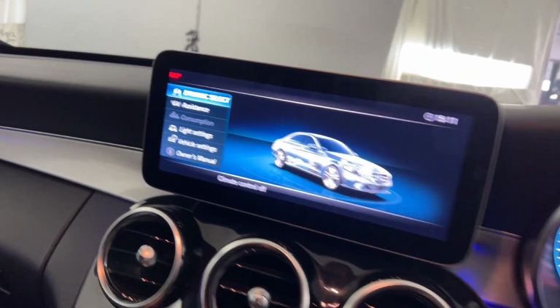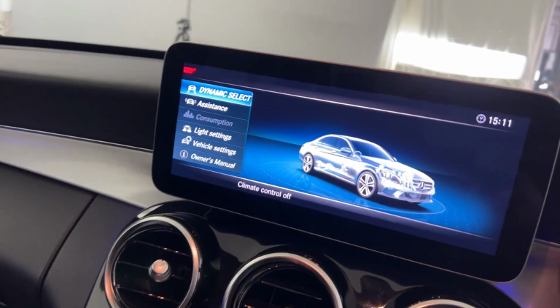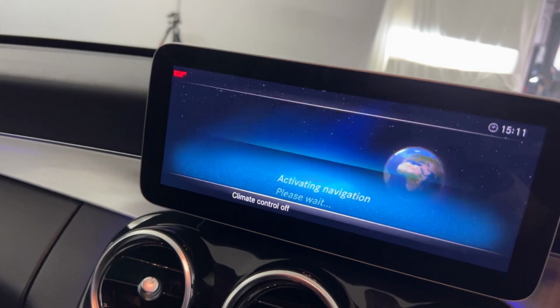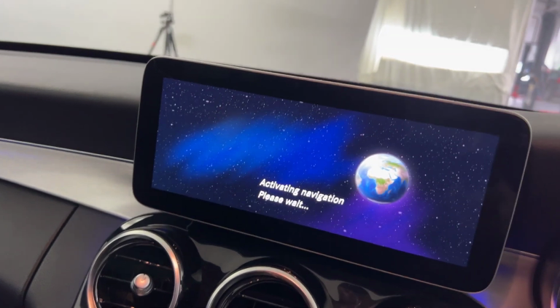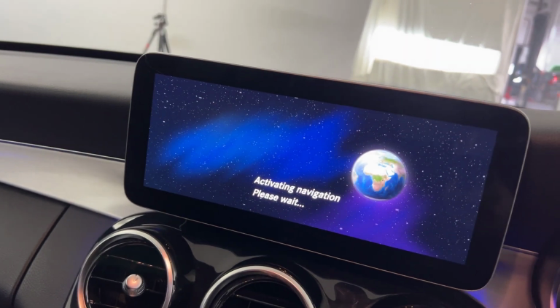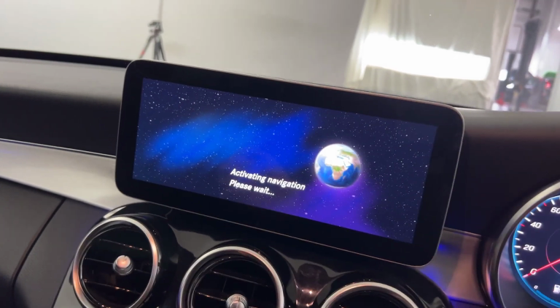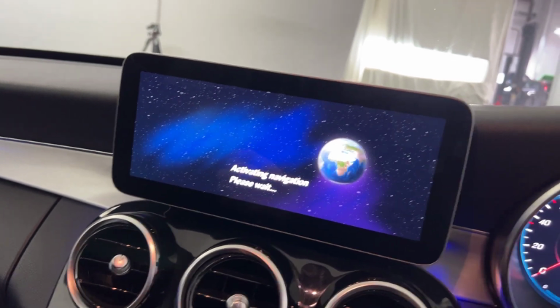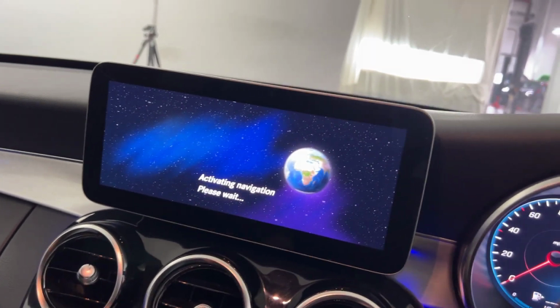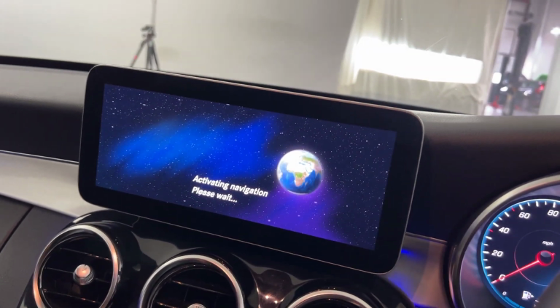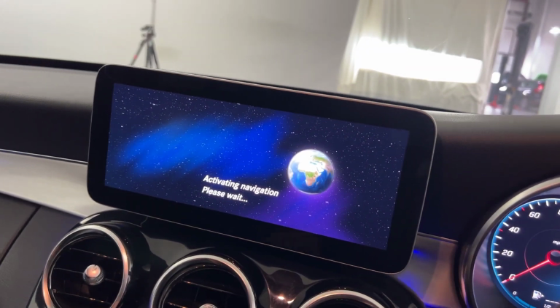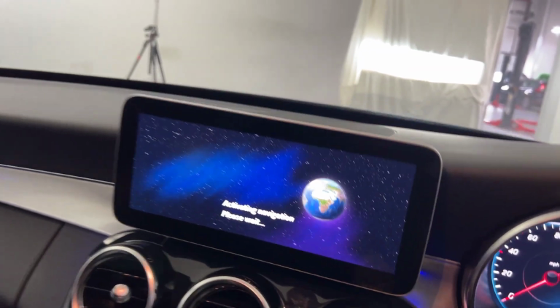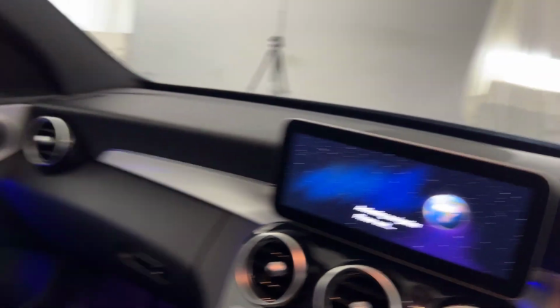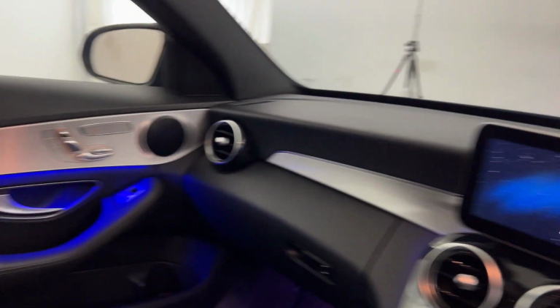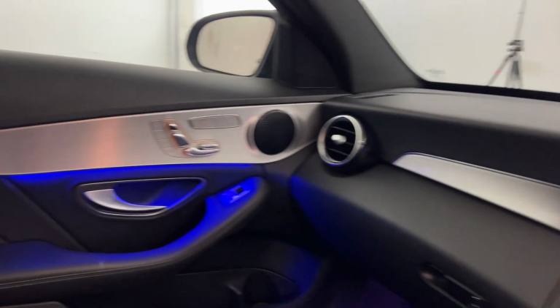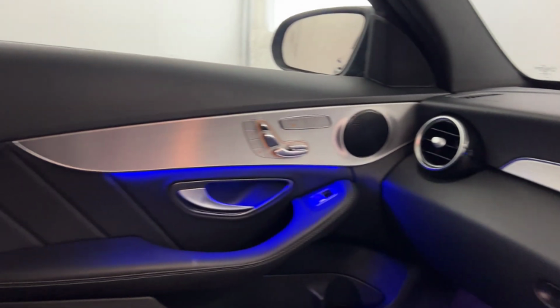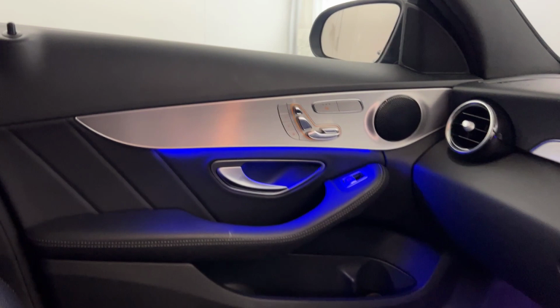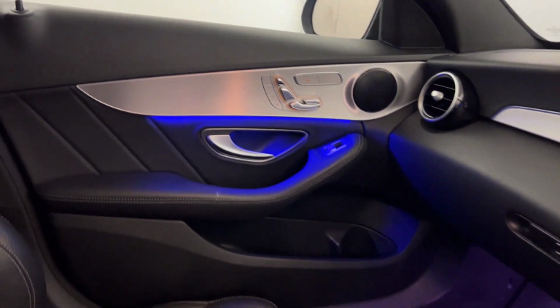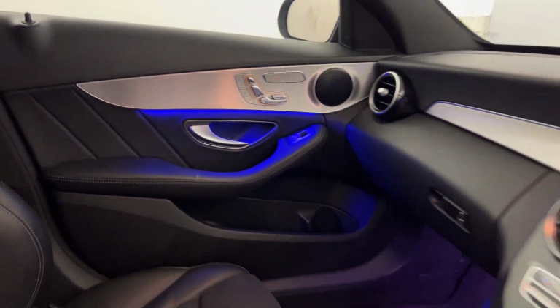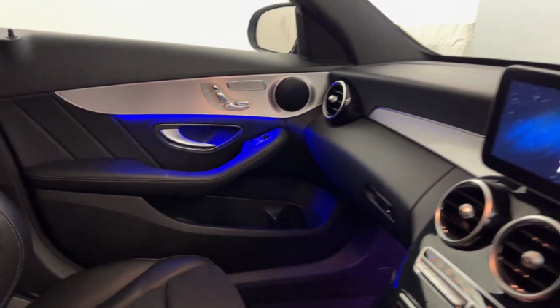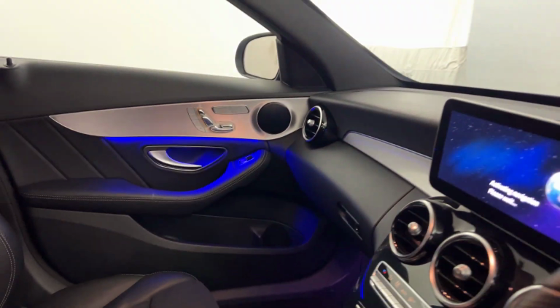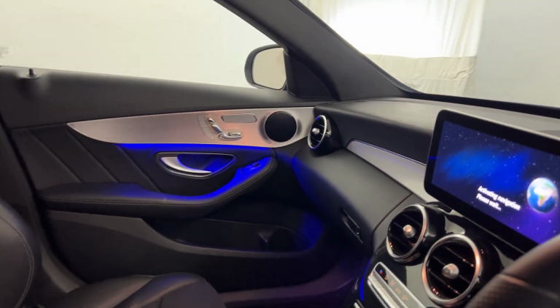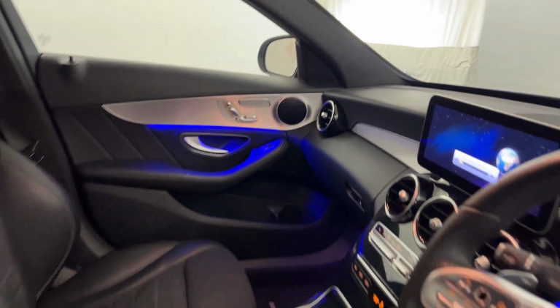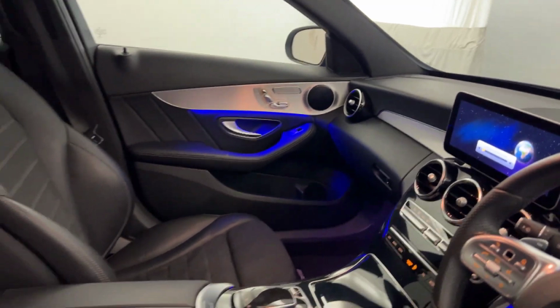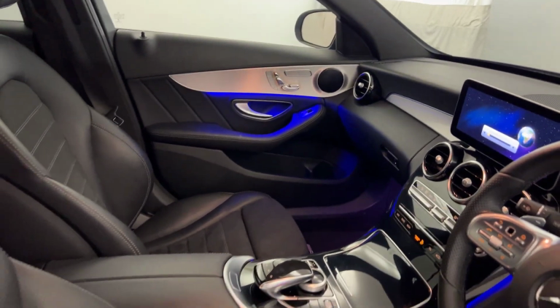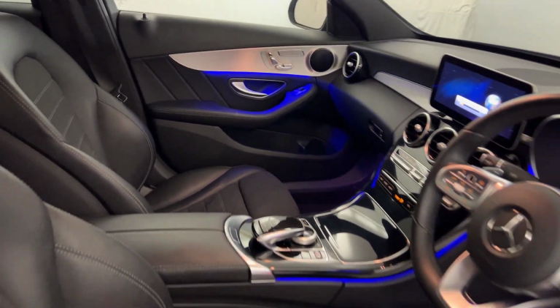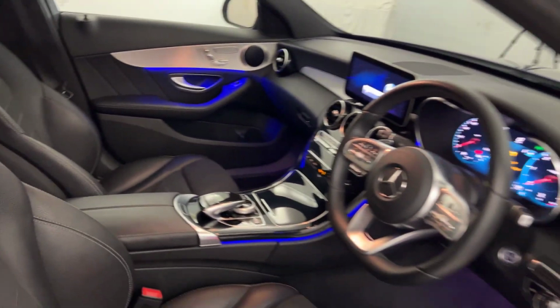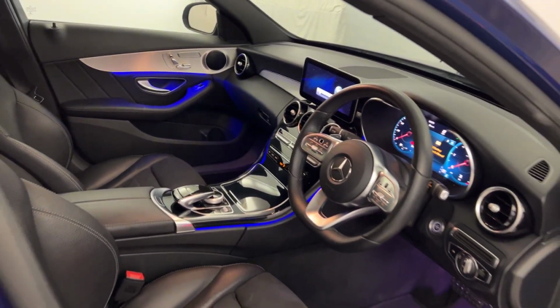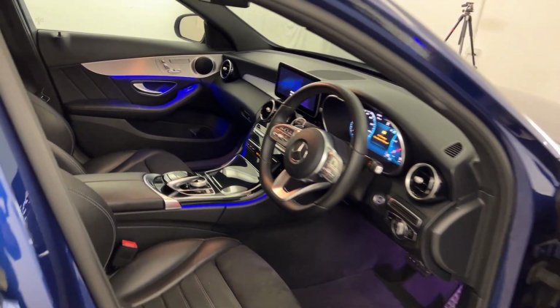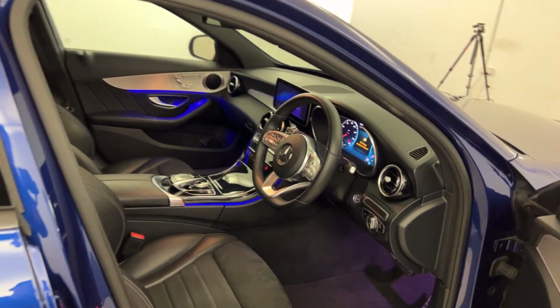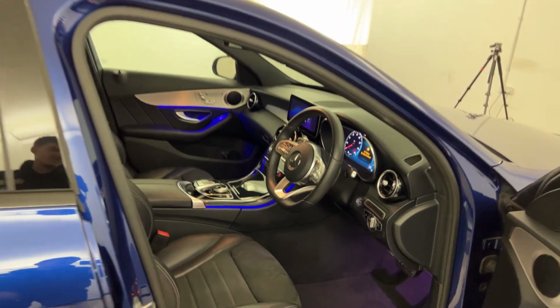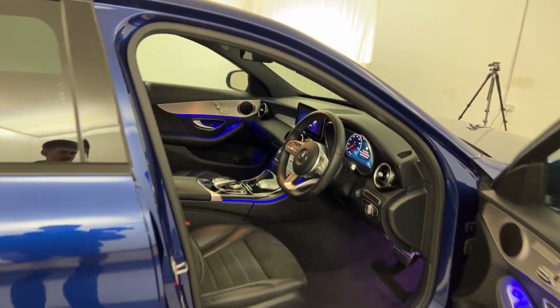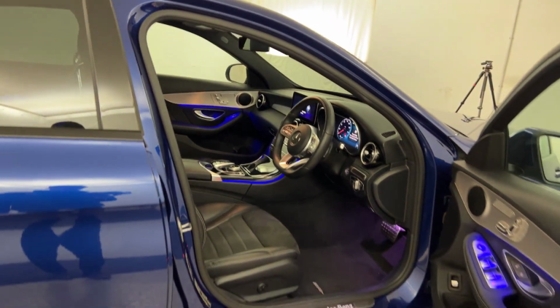There's loads of different features on there — satellite nav included. Very clean and tidy throughout. And then there we have it: a 2019 Mercedes-Benz C300.